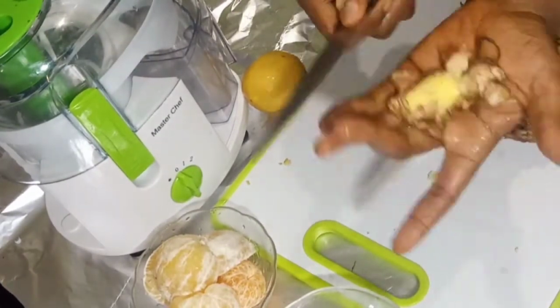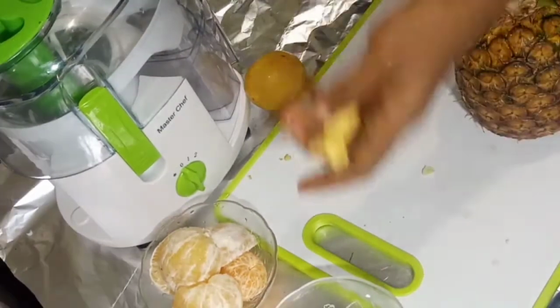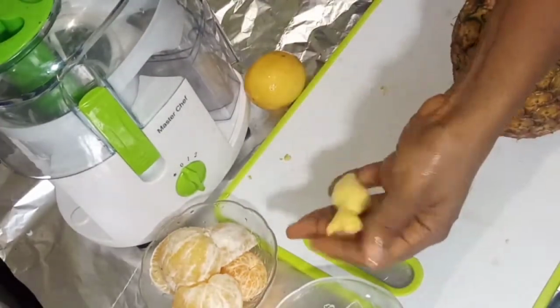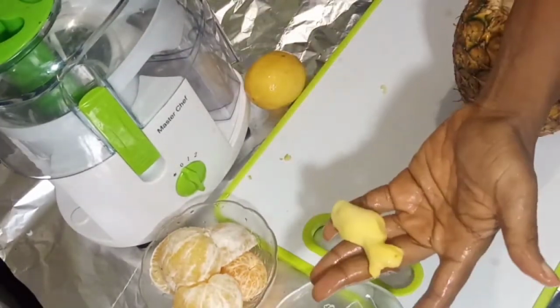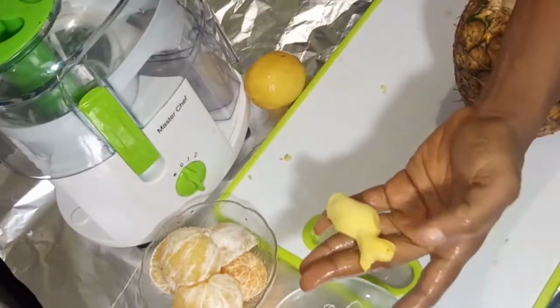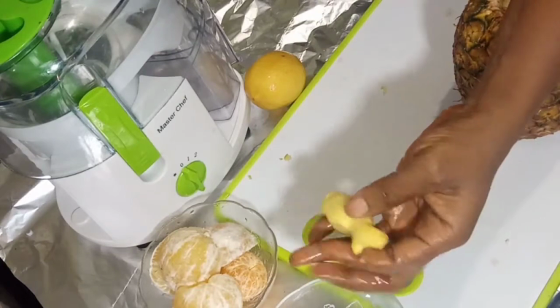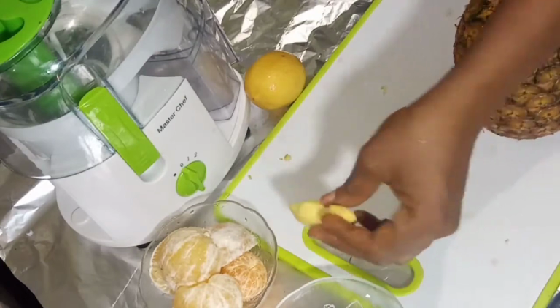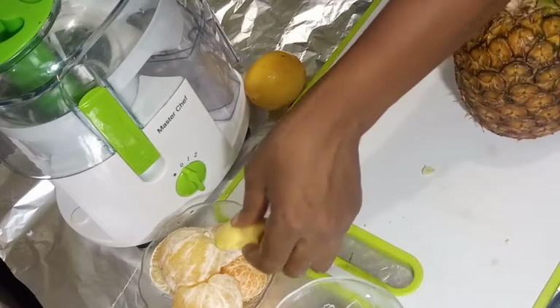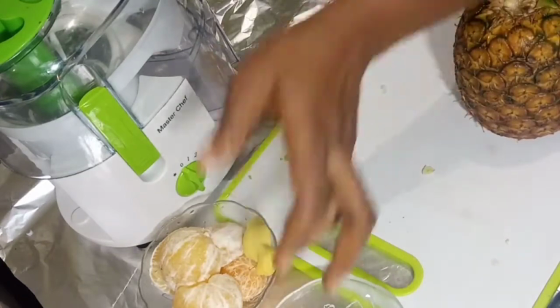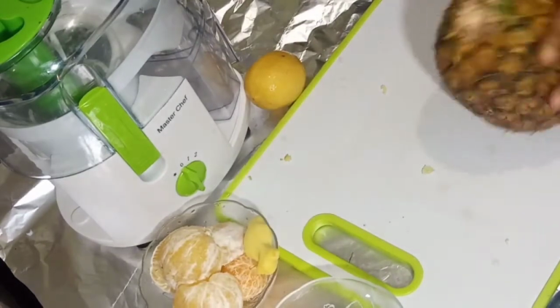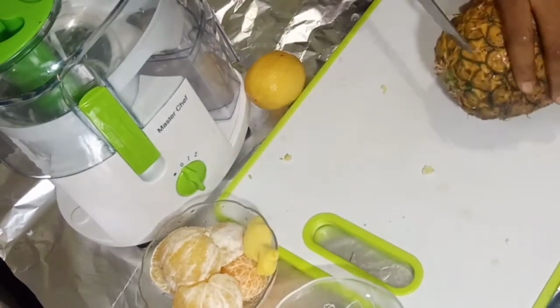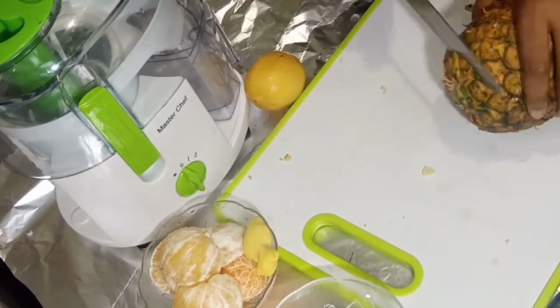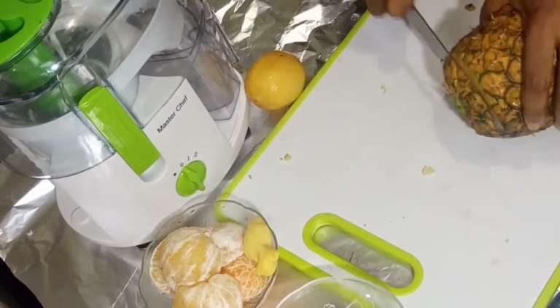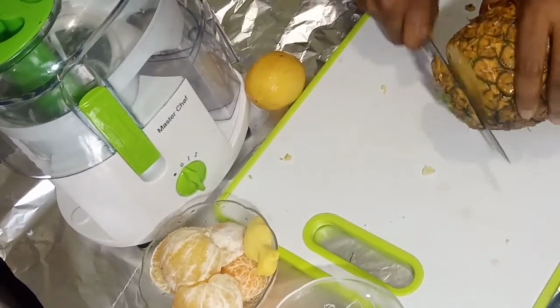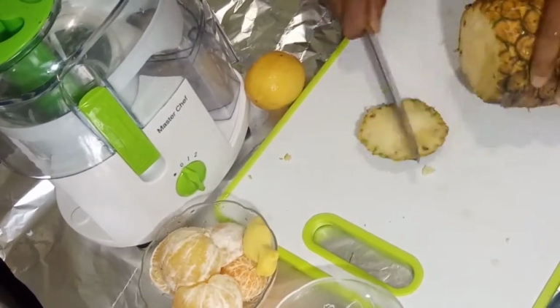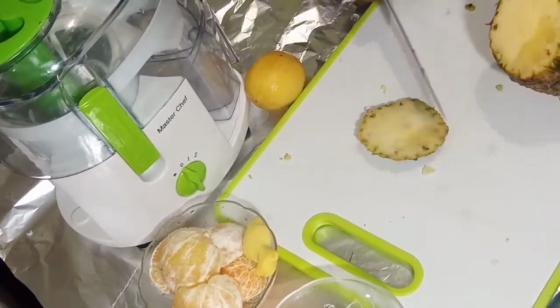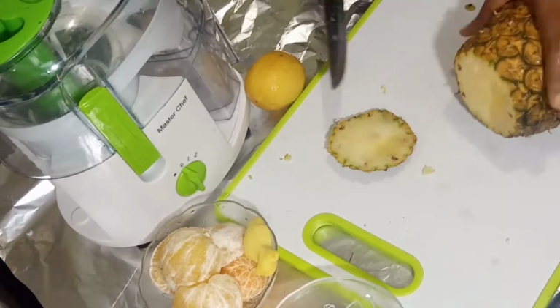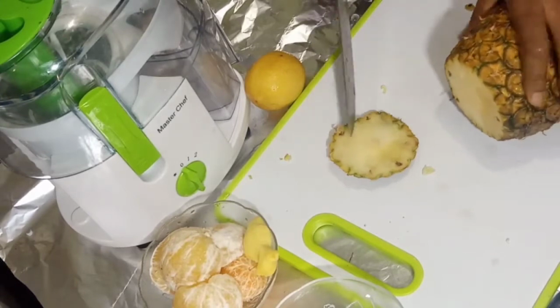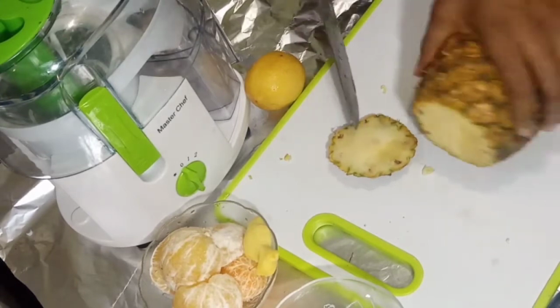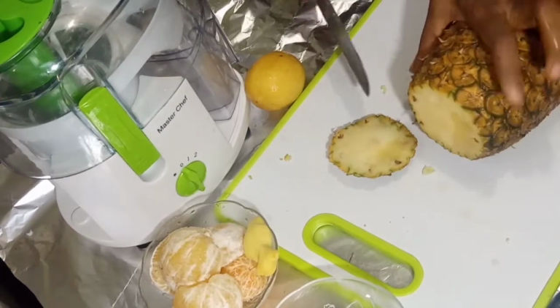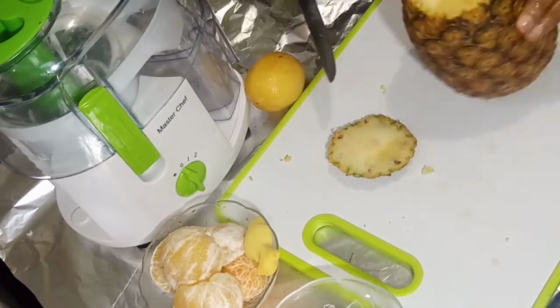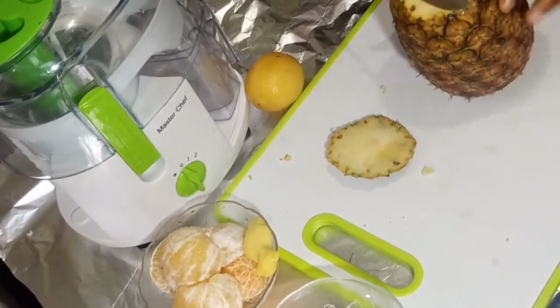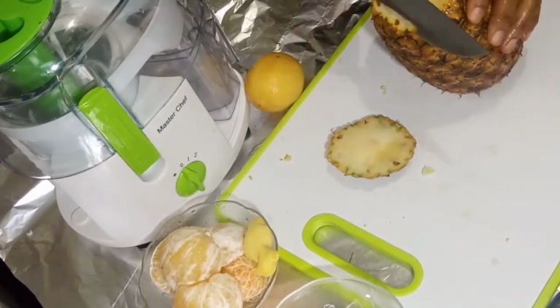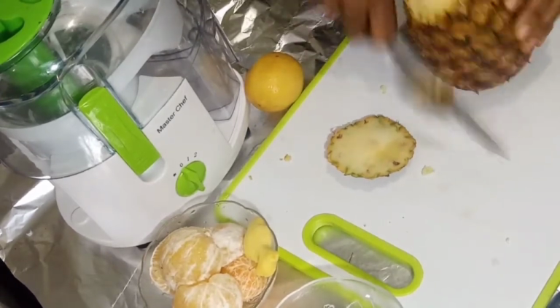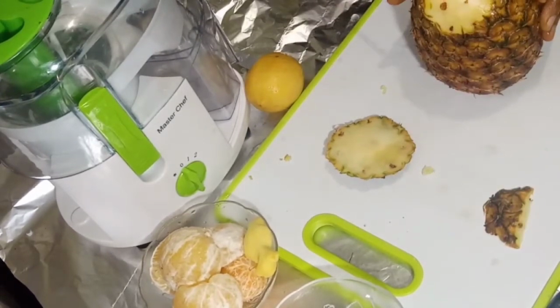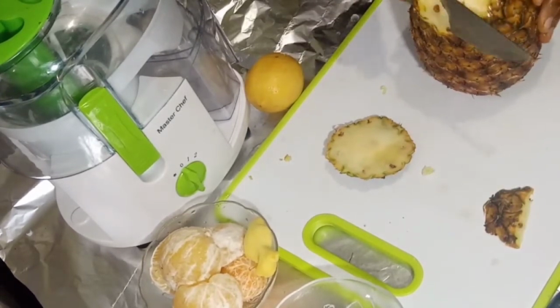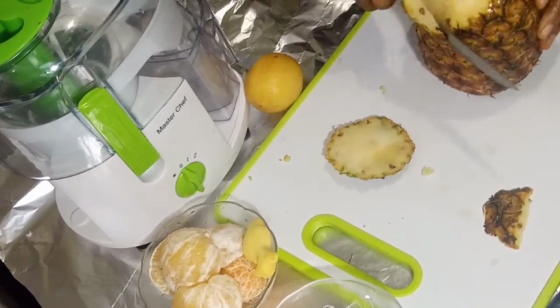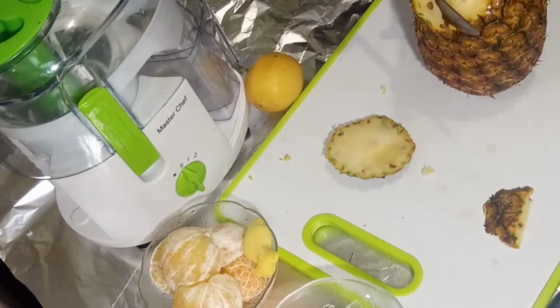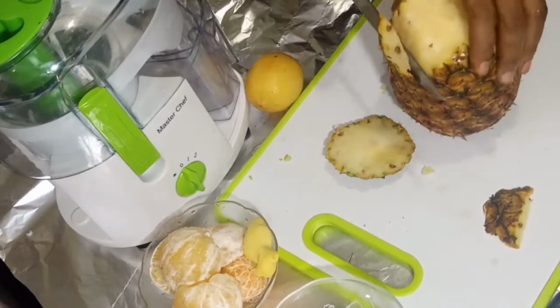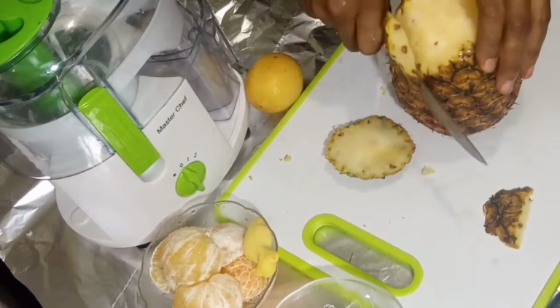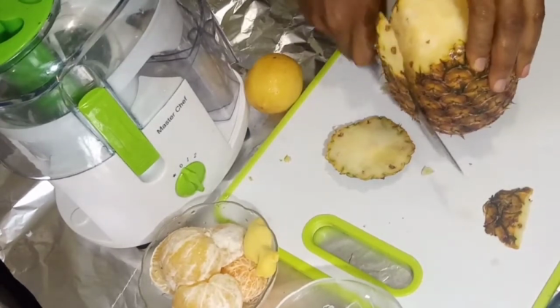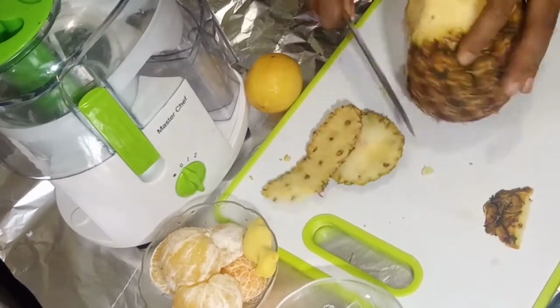For the ginger, I just scrape the skin, wash it, and bring it back. I'm not using much ginger because I don't want it too peppery.